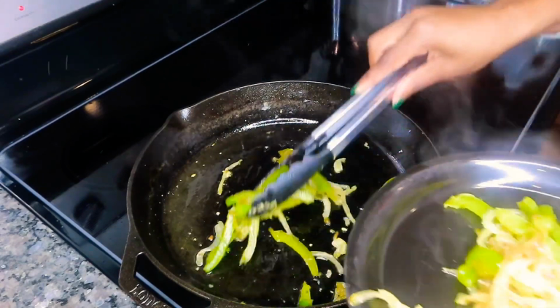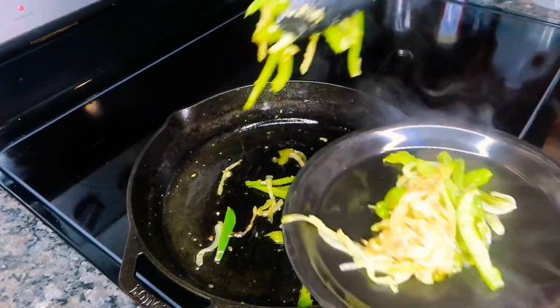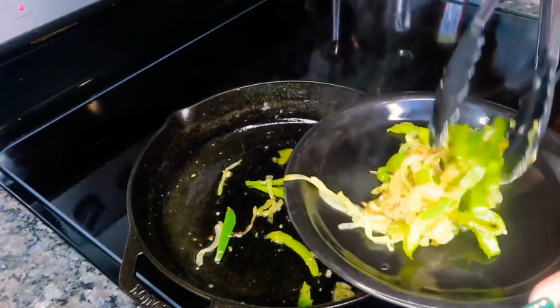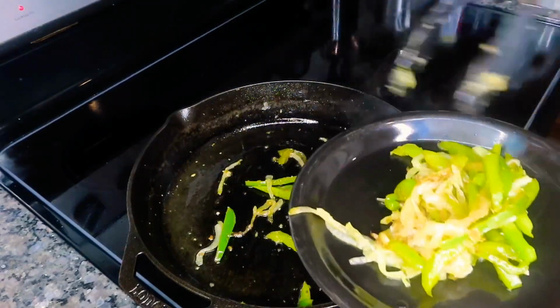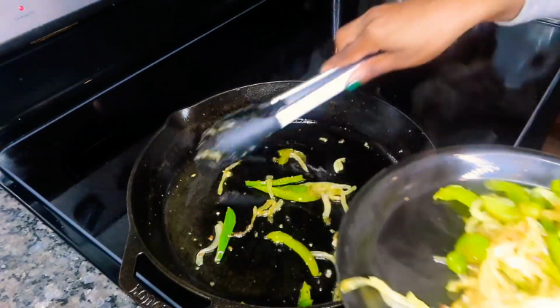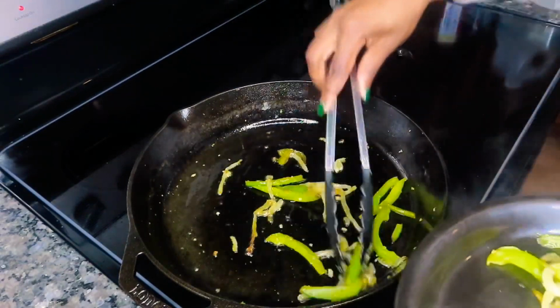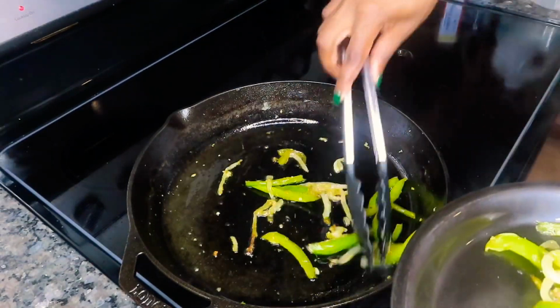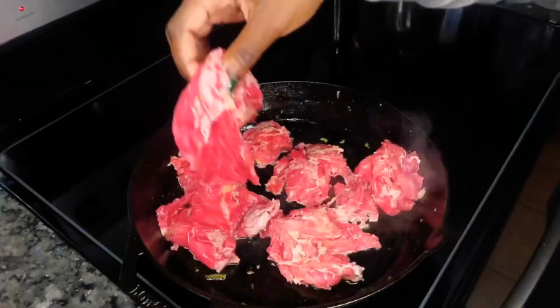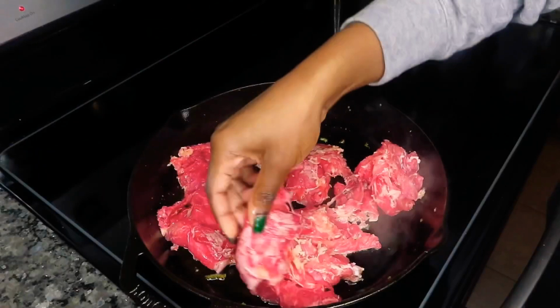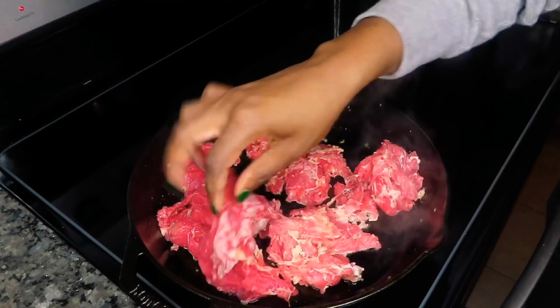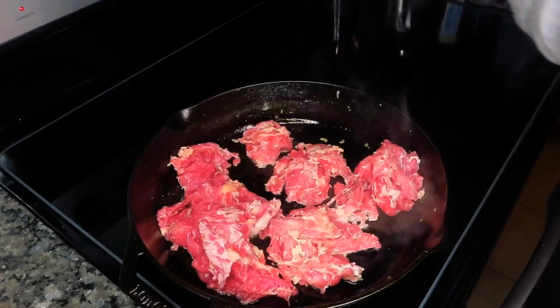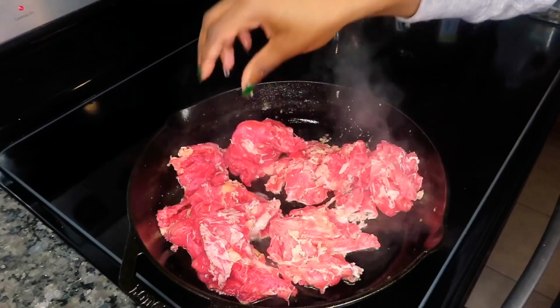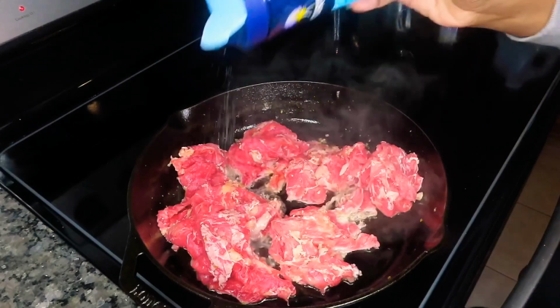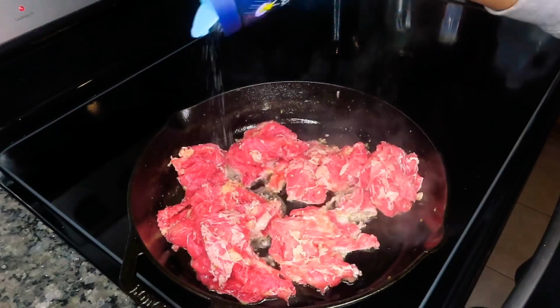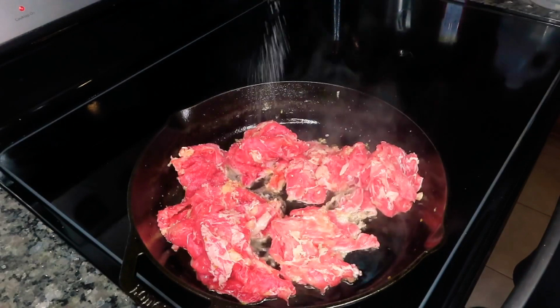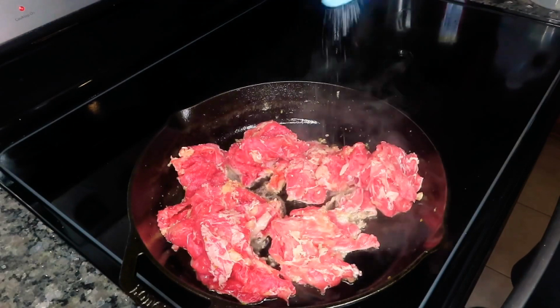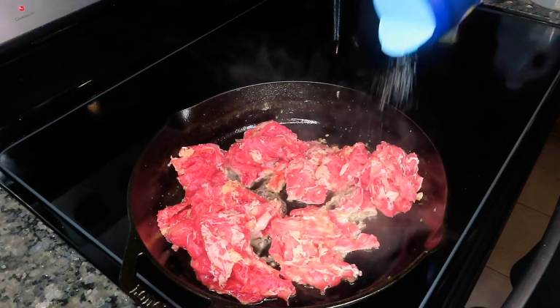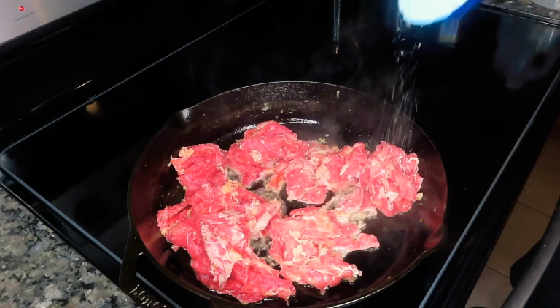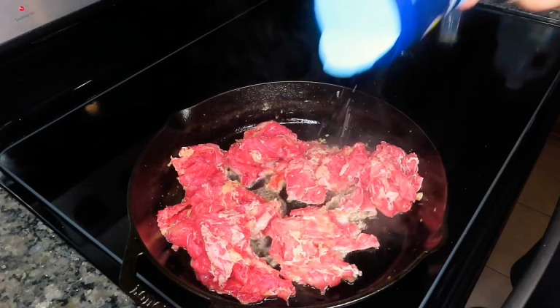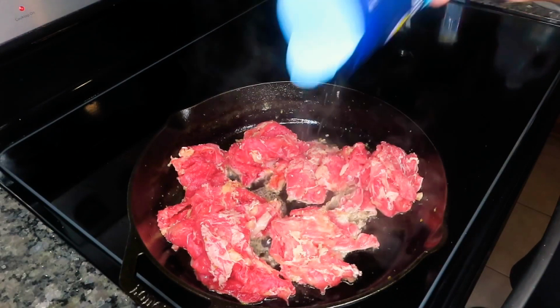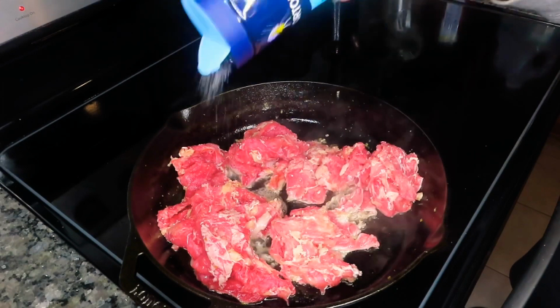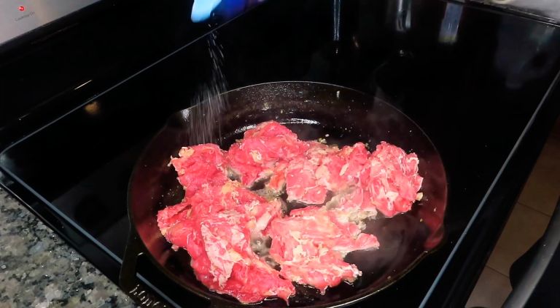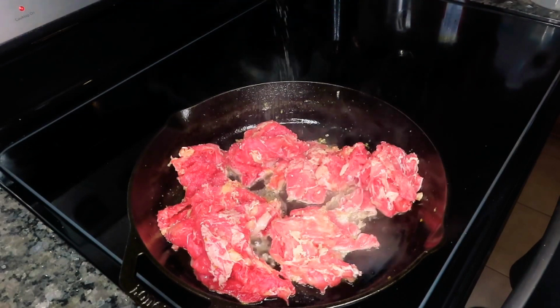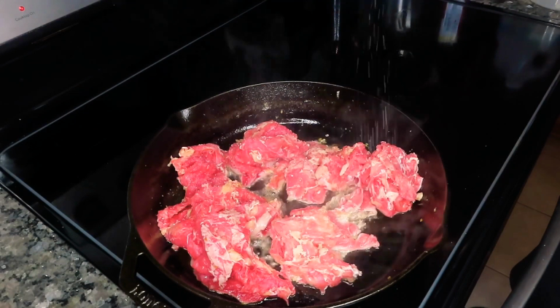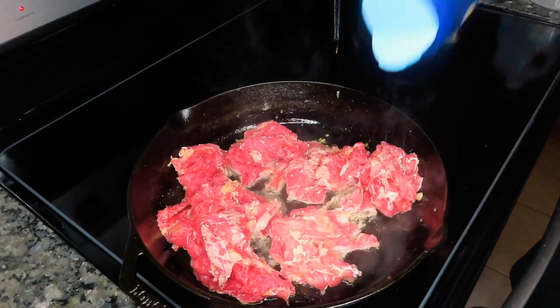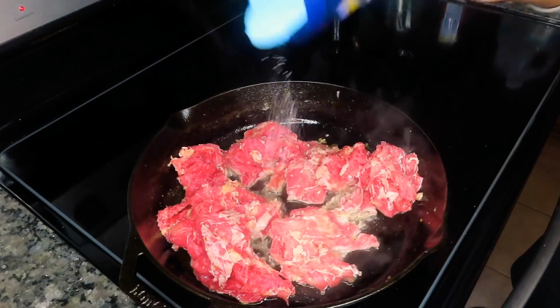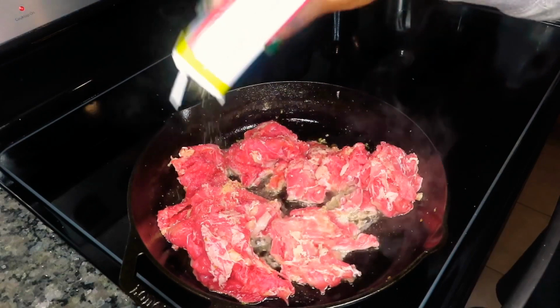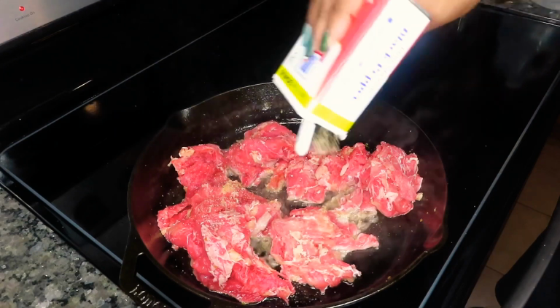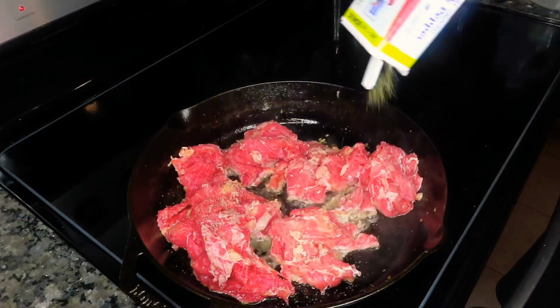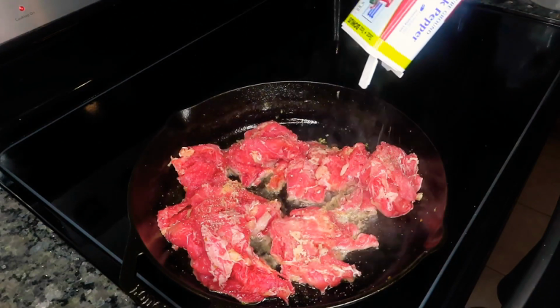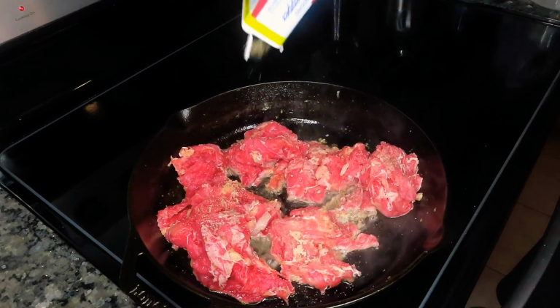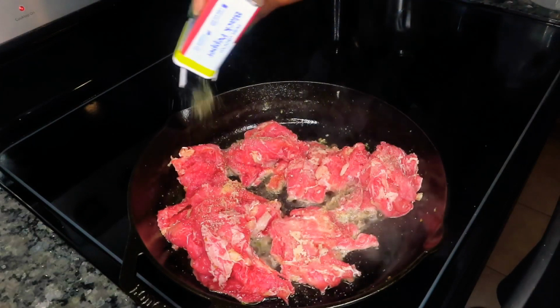Now we're gonna take our veggies out and put the steak in. We're gonna go ahead and season this up with some salt, some pepper, some onion powder, and some garlic powder. Once the steak is cooked through we're going to add a couple more seasonings.